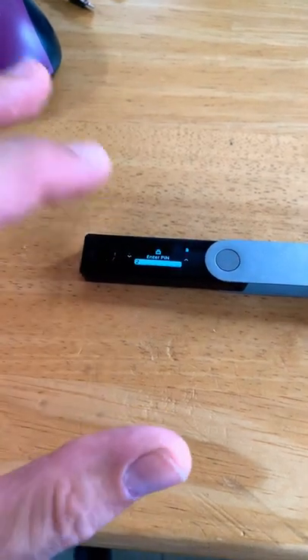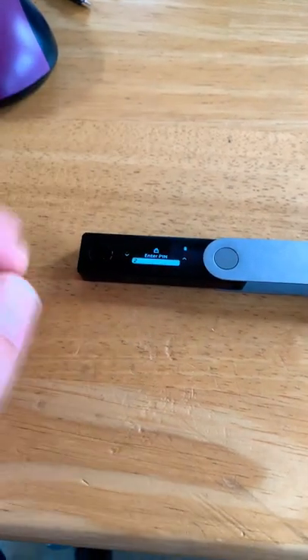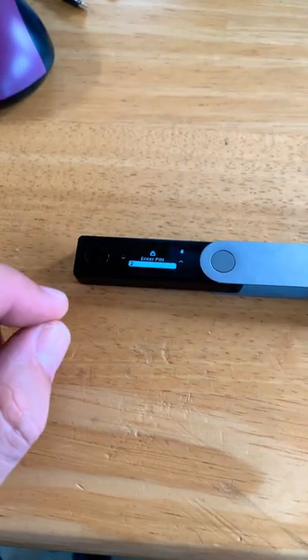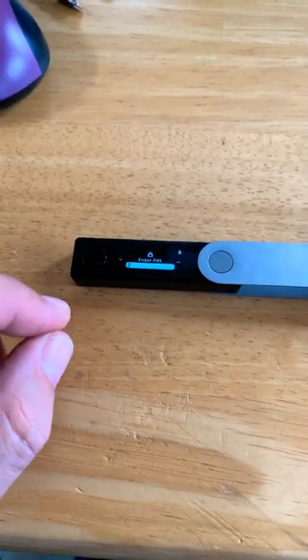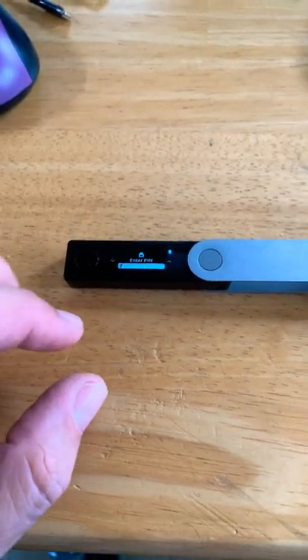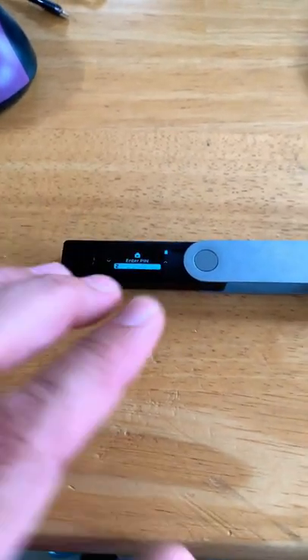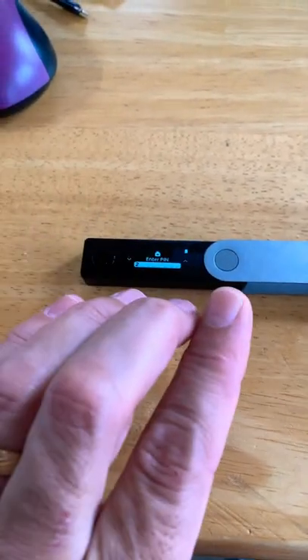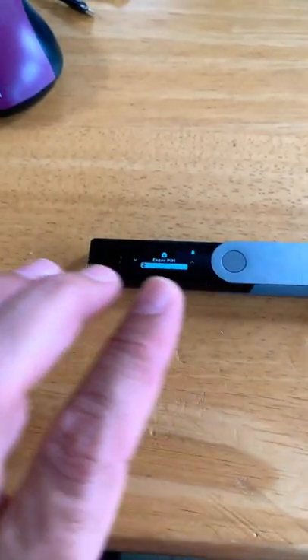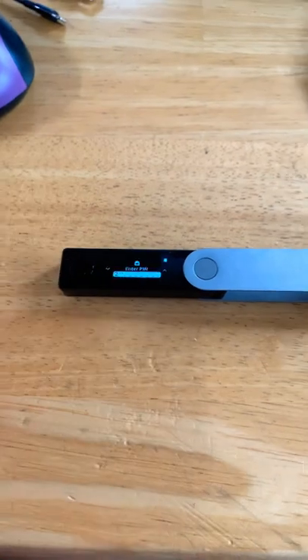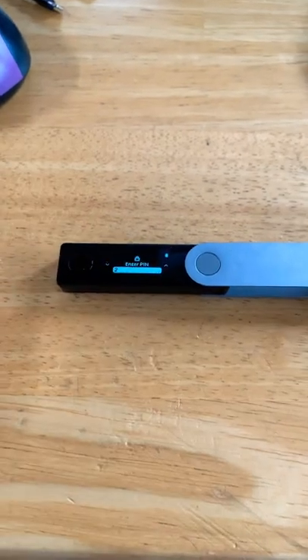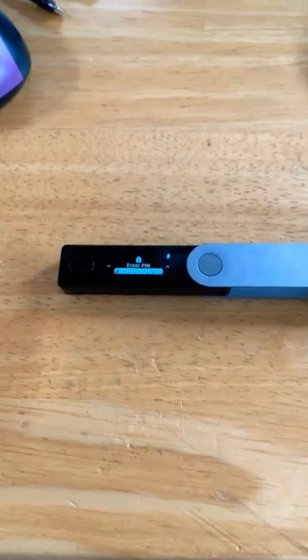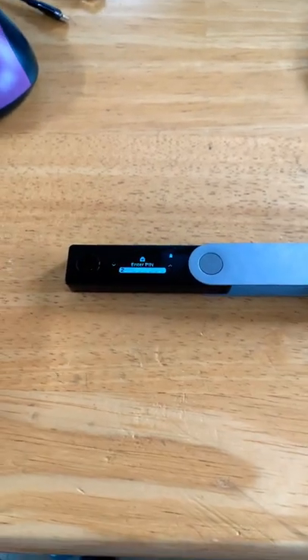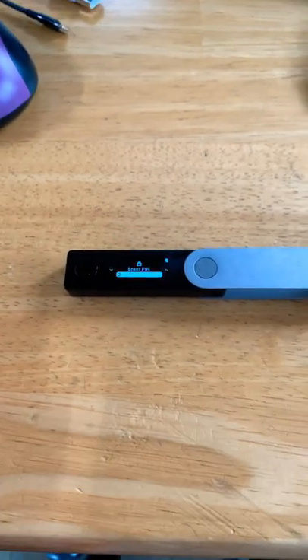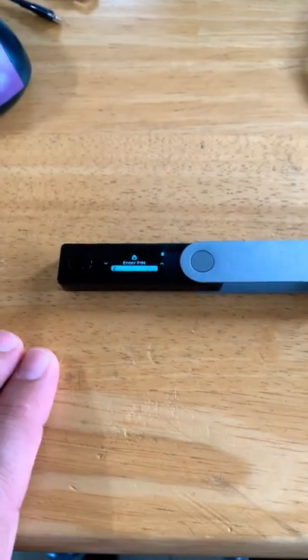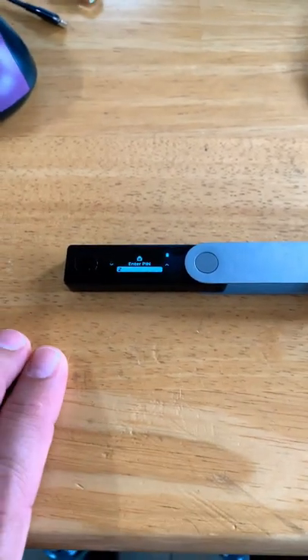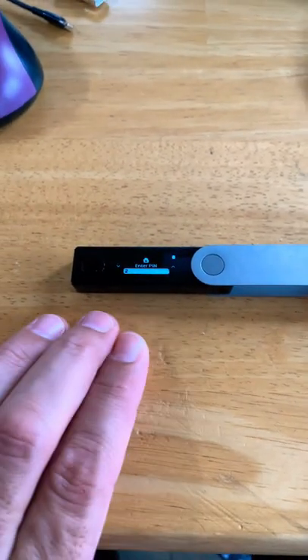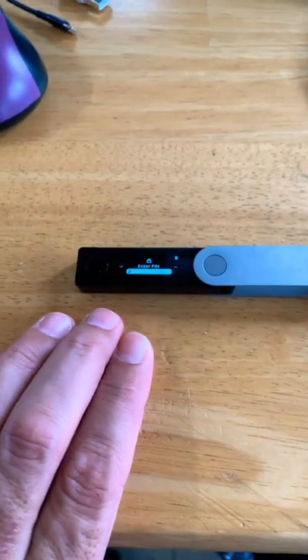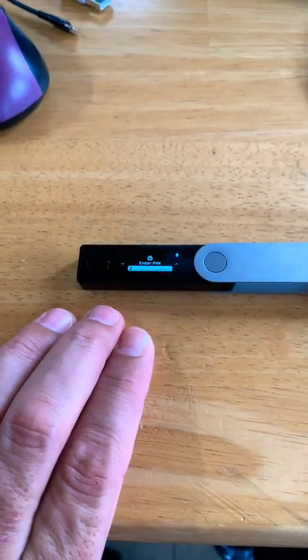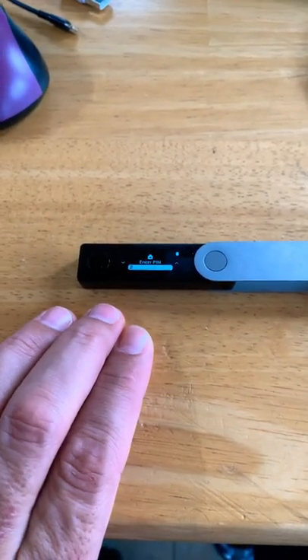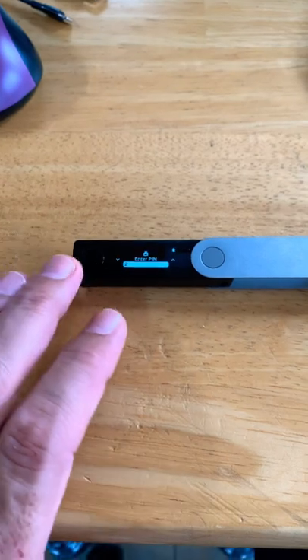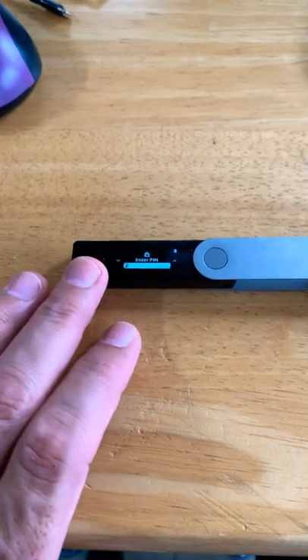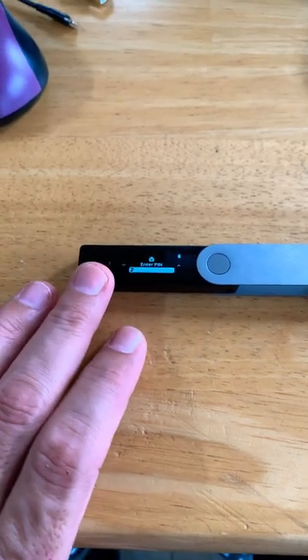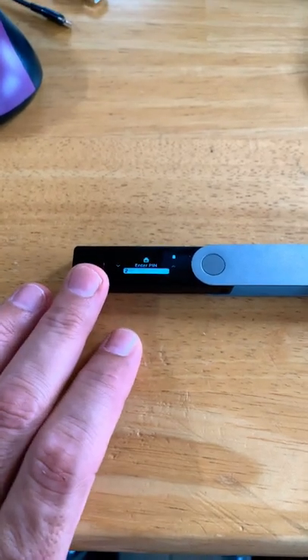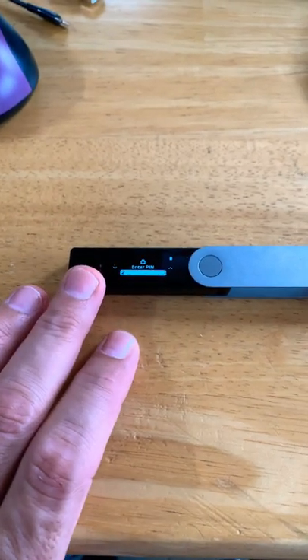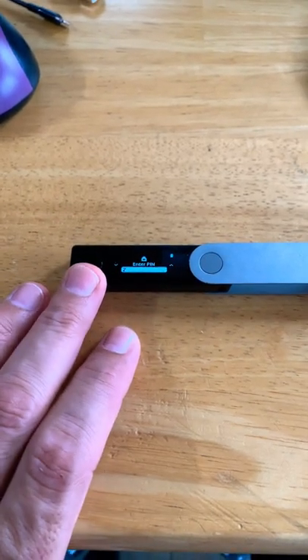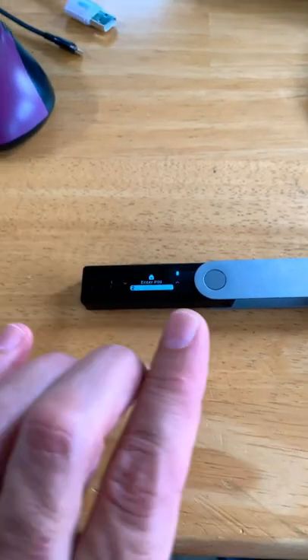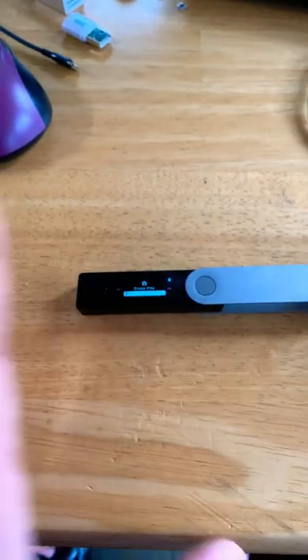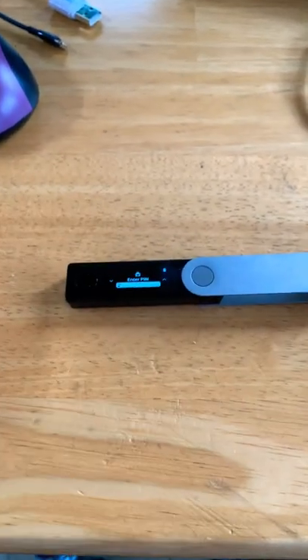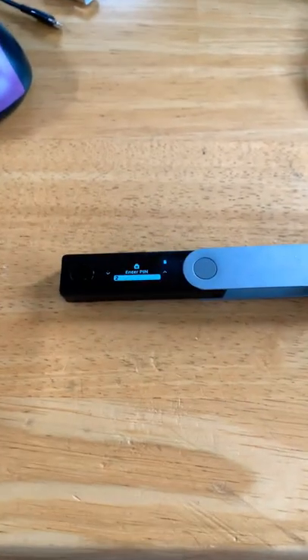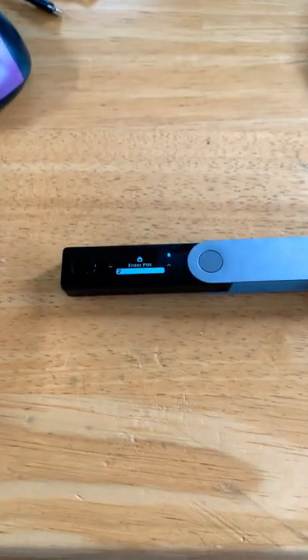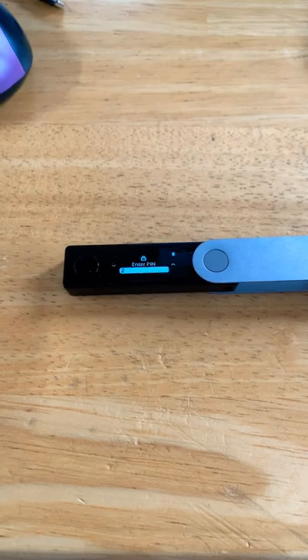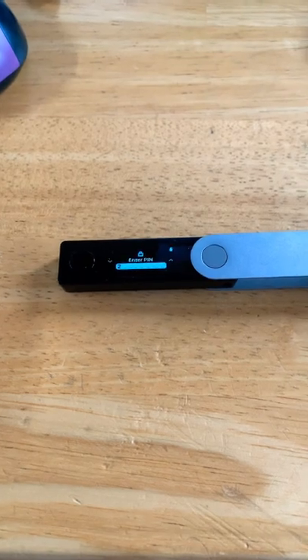No matter what I tried, I could not get it to come out. I did open a case with Ledger. They basically told me to try holding down the left button as I plugged in the USB, and then basically just said to reset the device if that doesn't work.